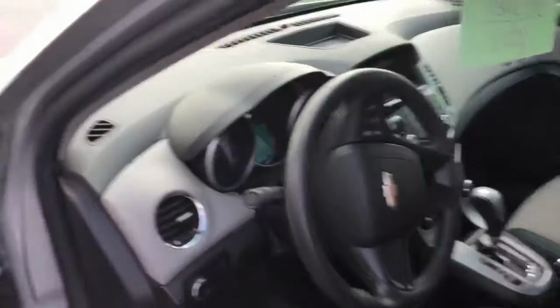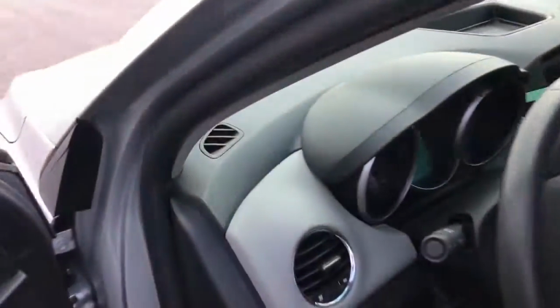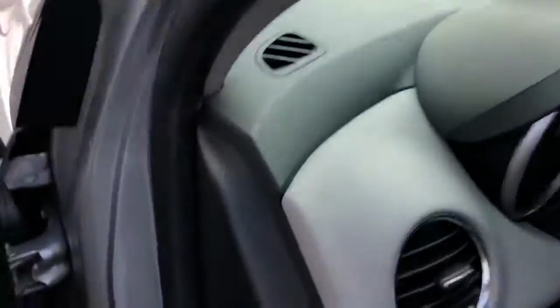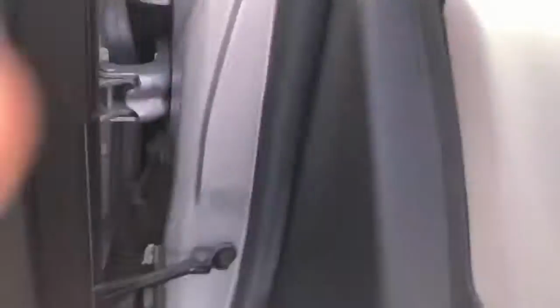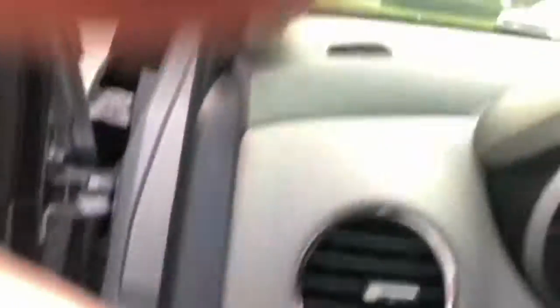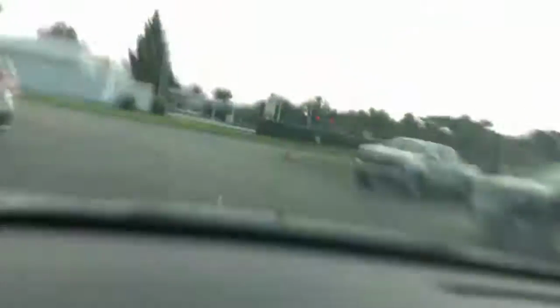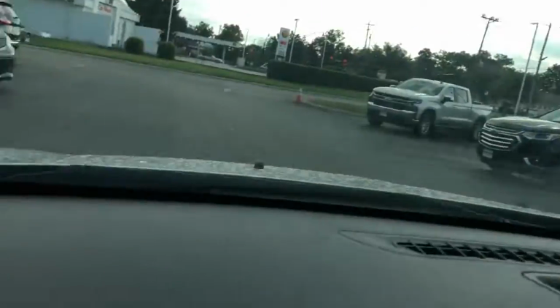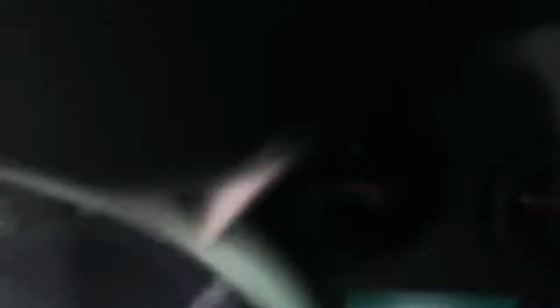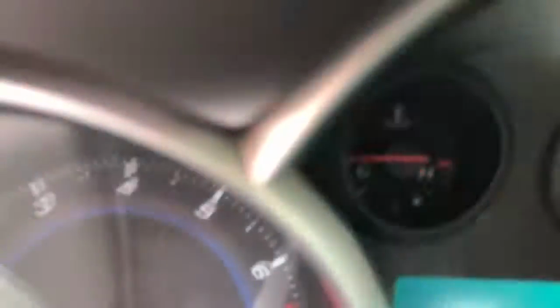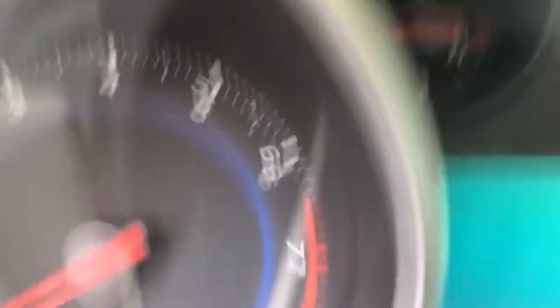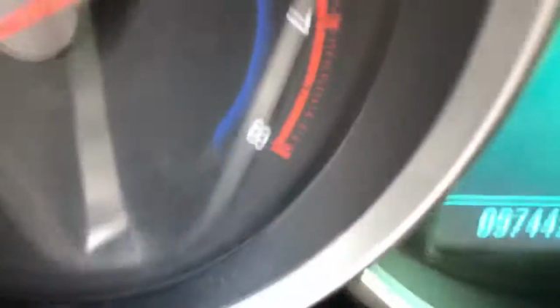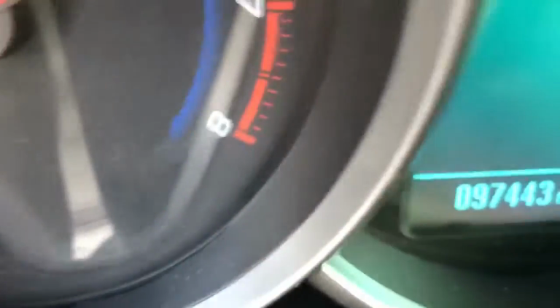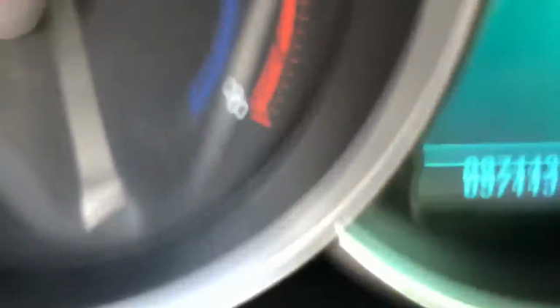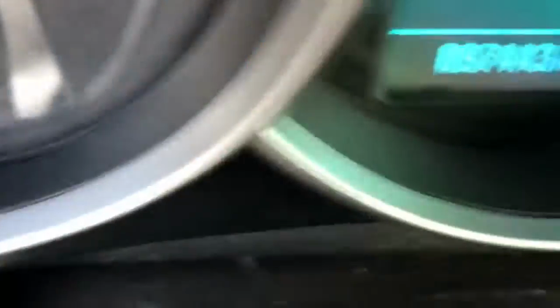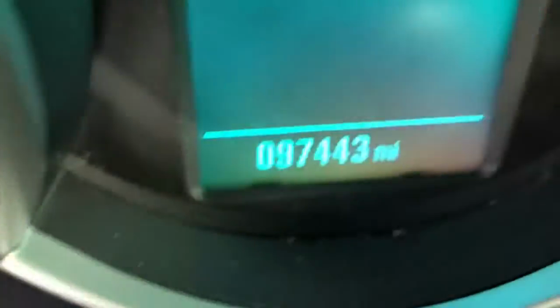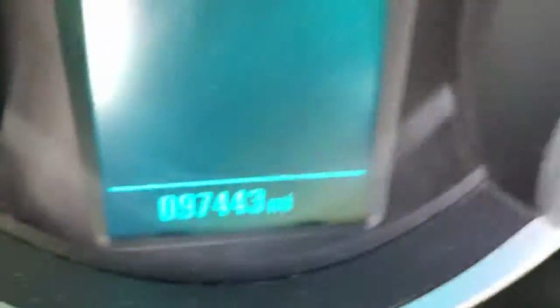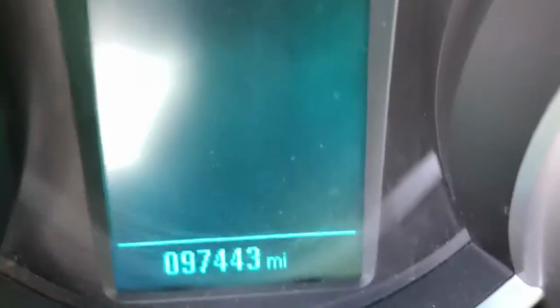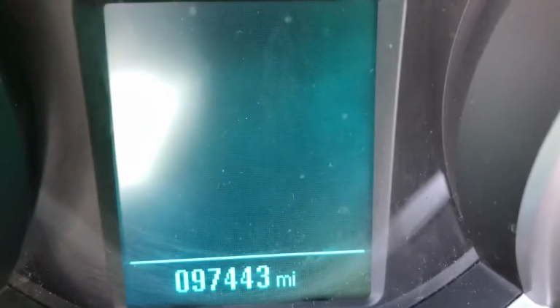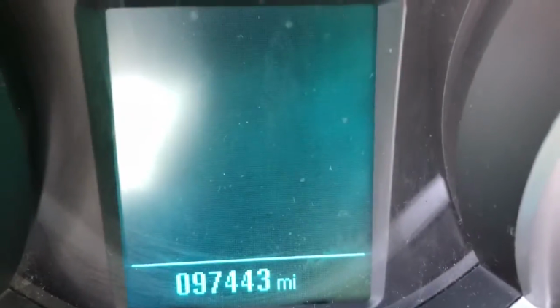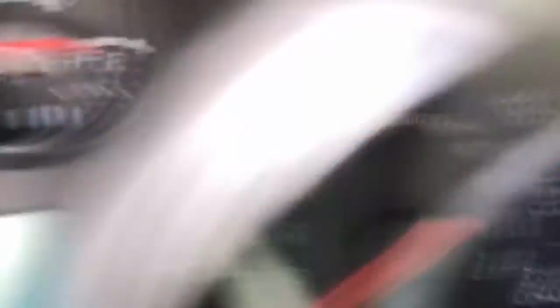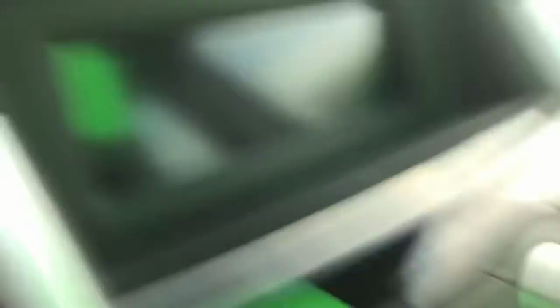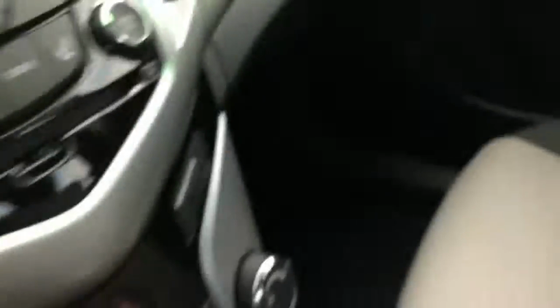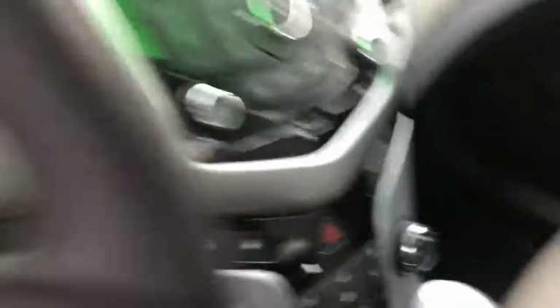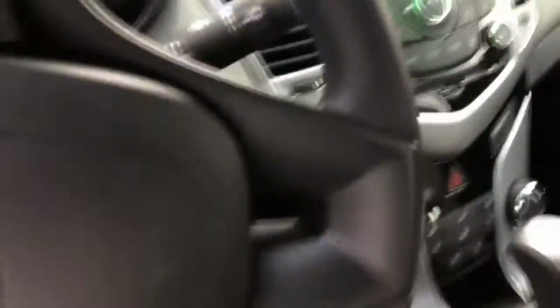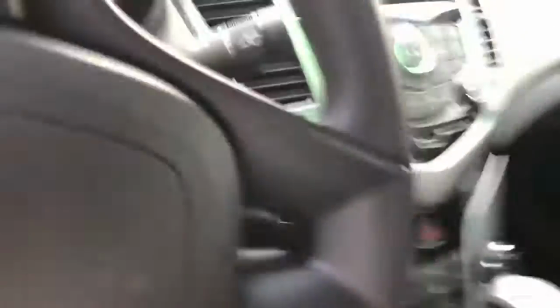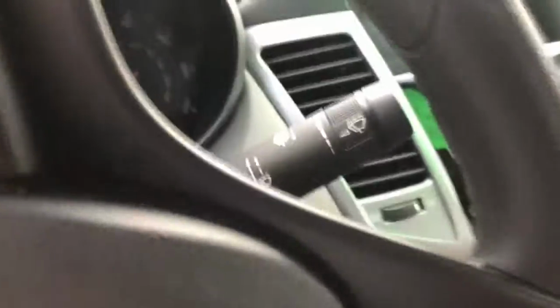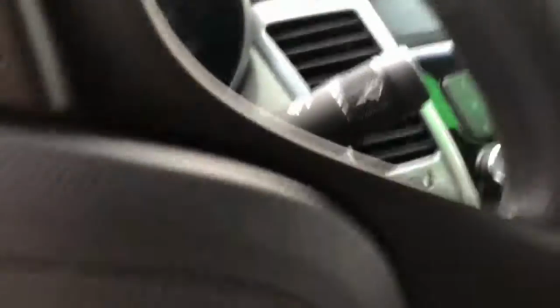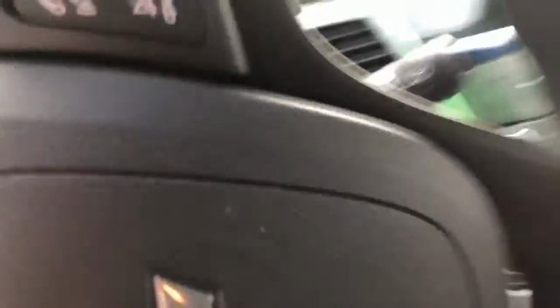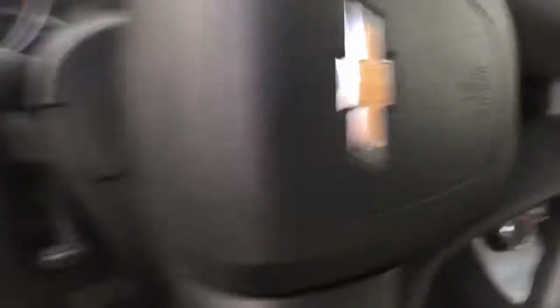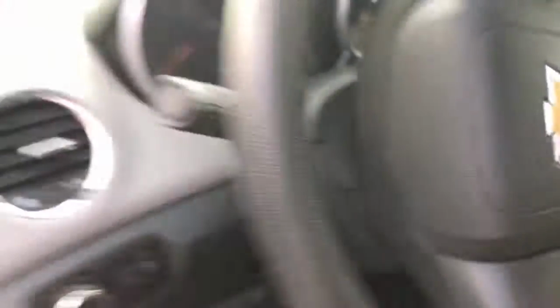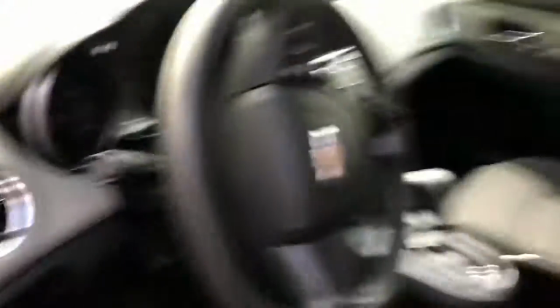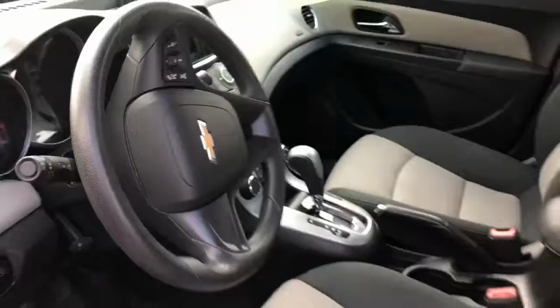I'll just show you — there's the odometer reading, just to confirm that. The interior is just really clean.